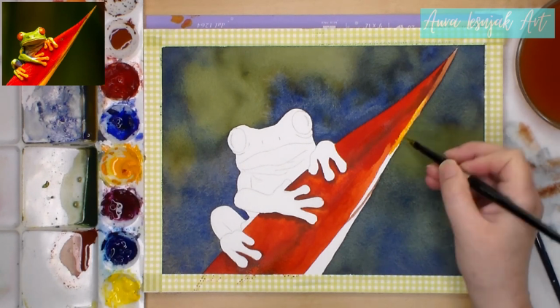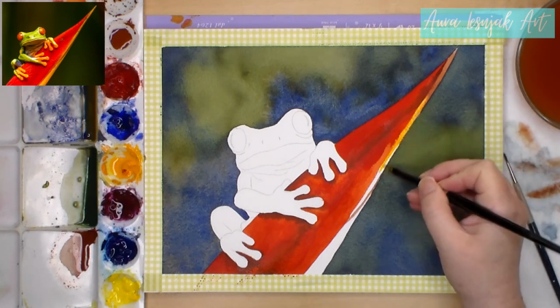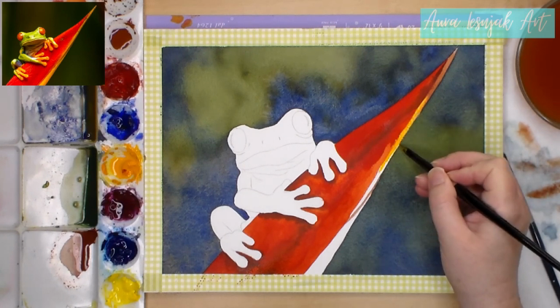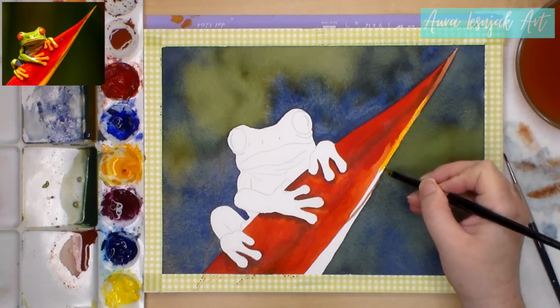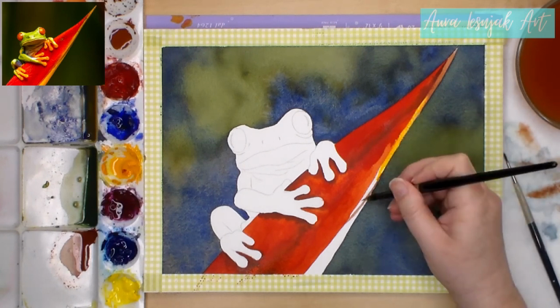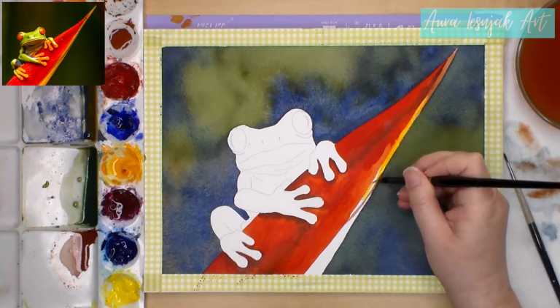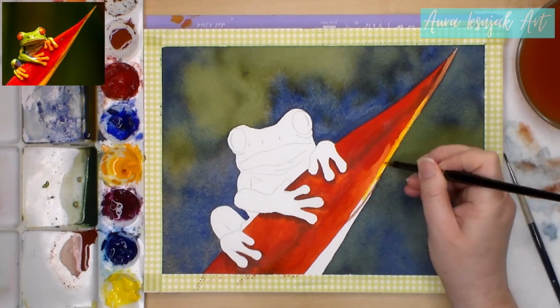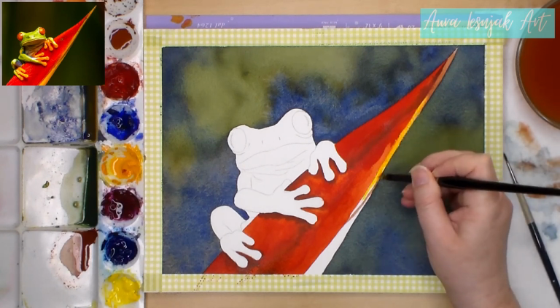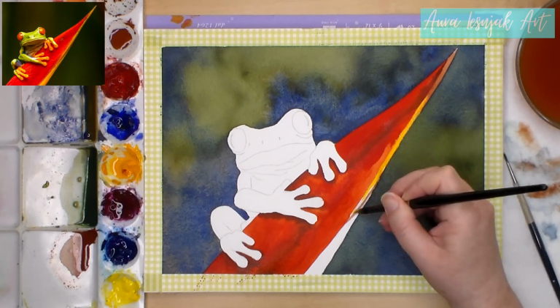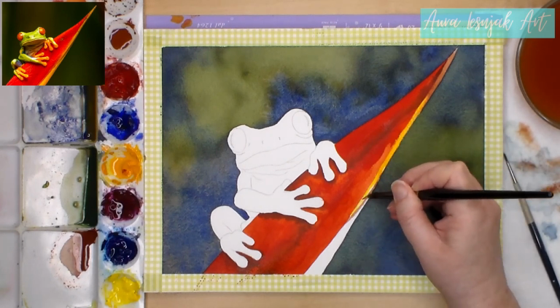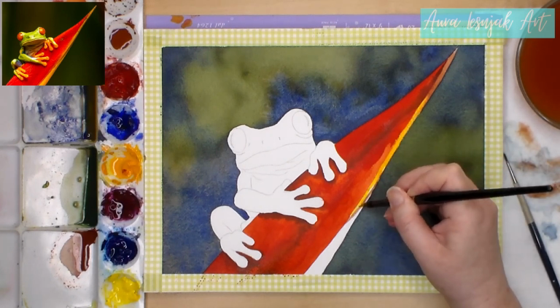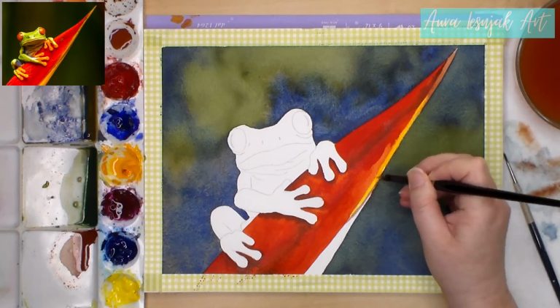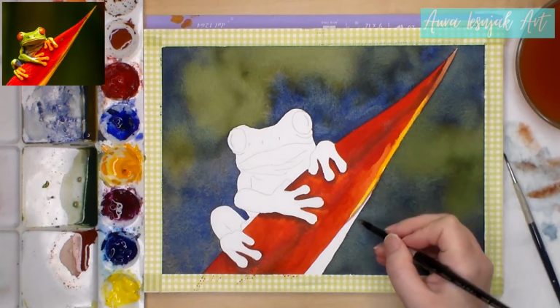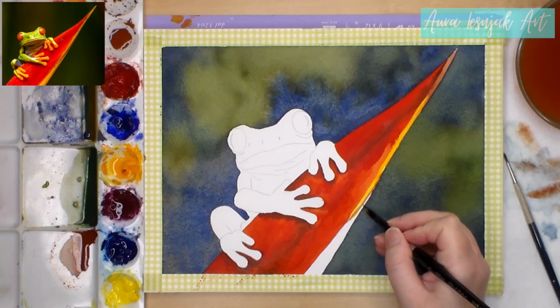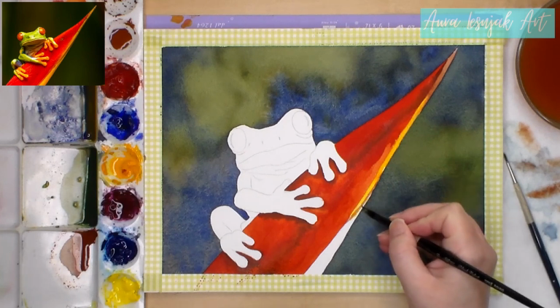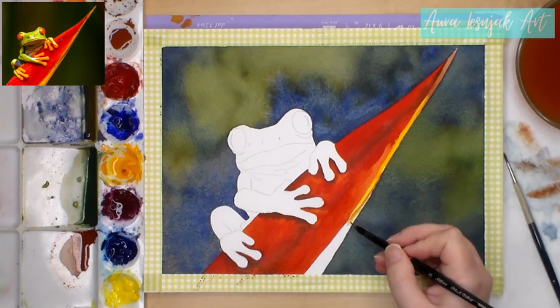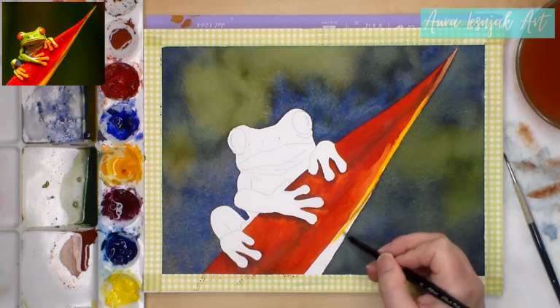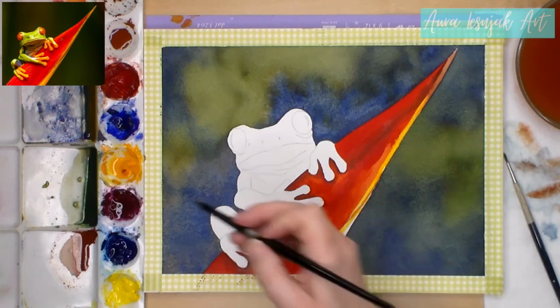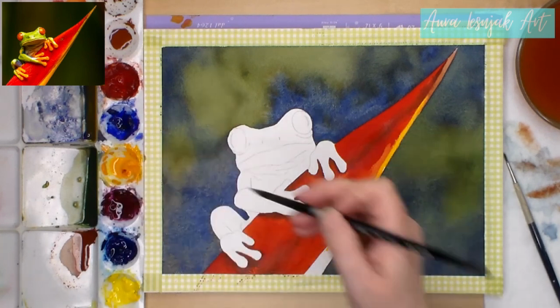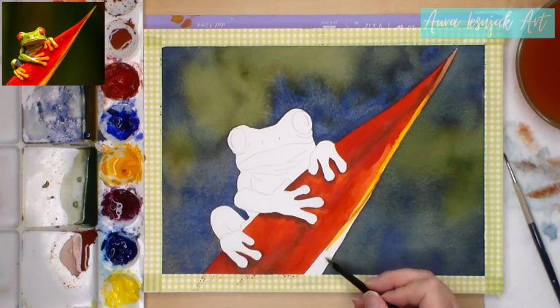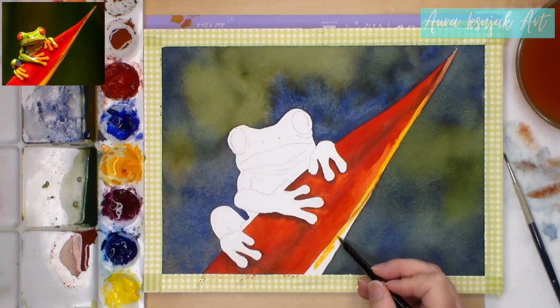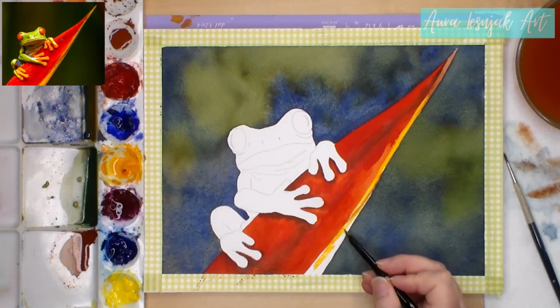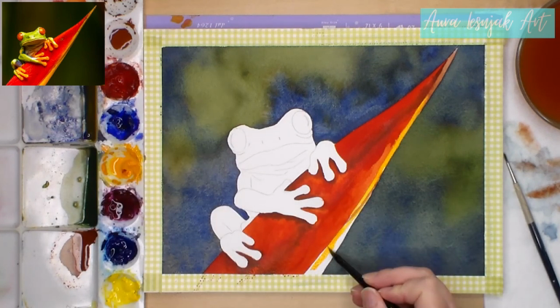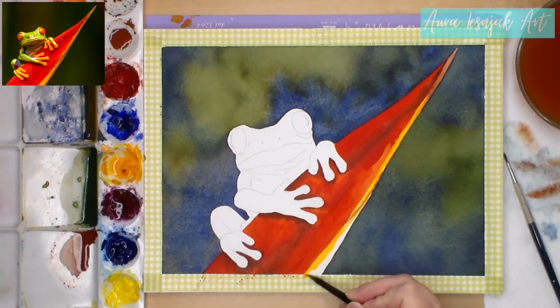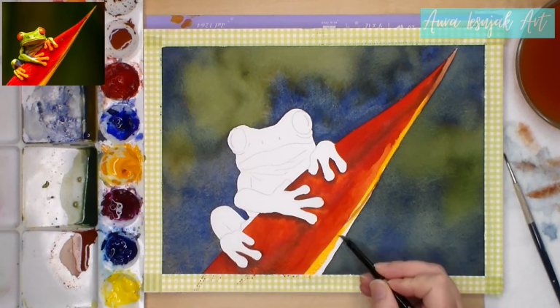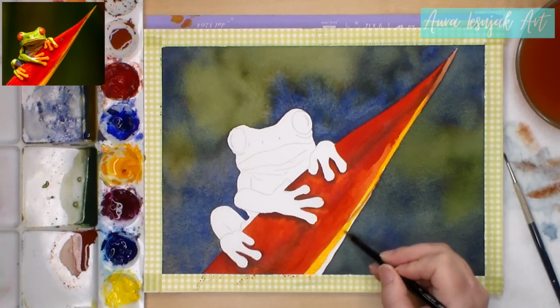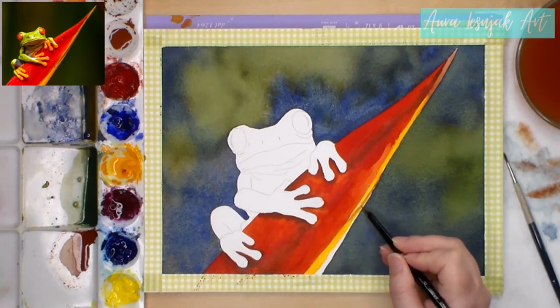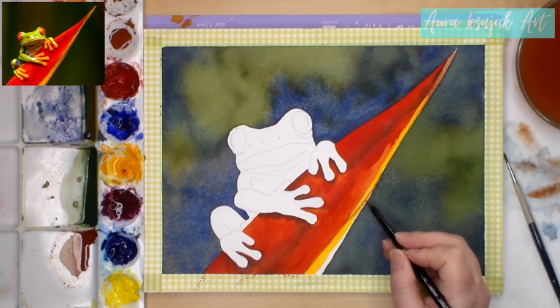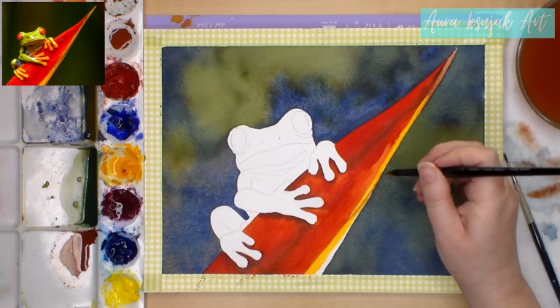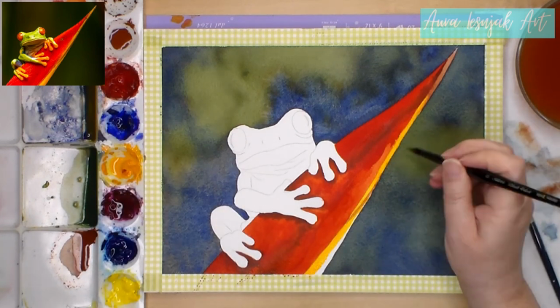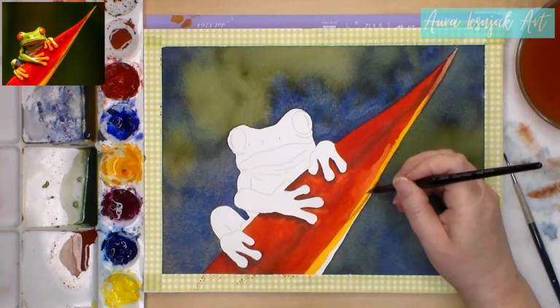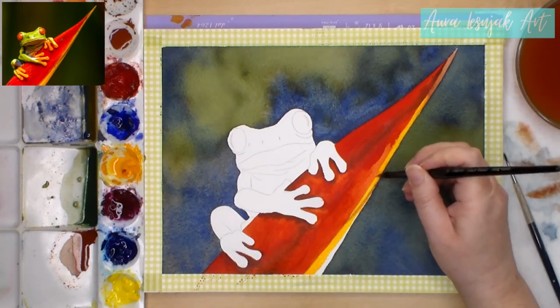For the yellow underside of the flower, I used new gamboge. The darker brown was made from that same yellow with a little ultramarine and scarlet added to it.